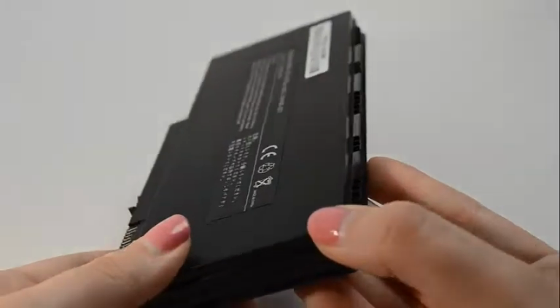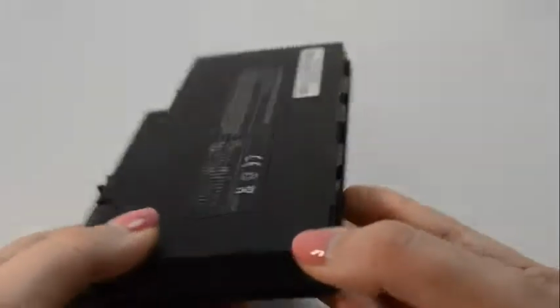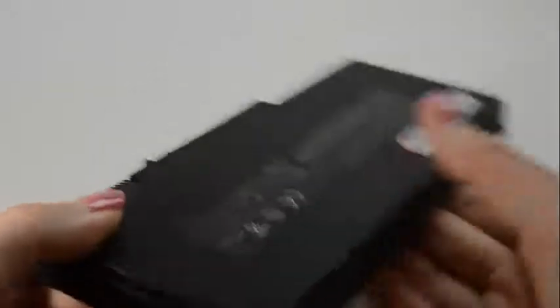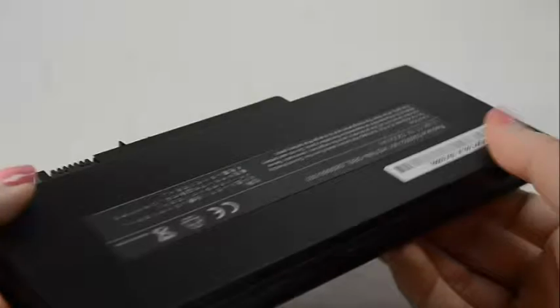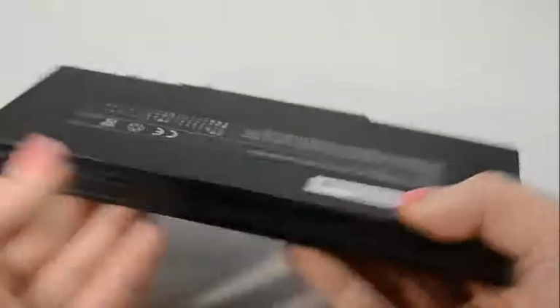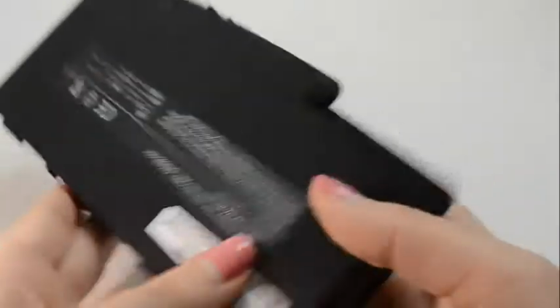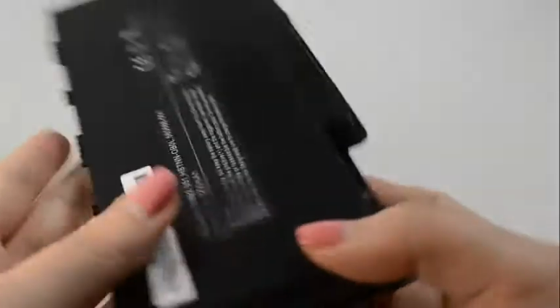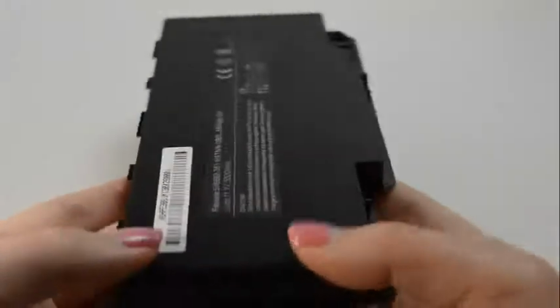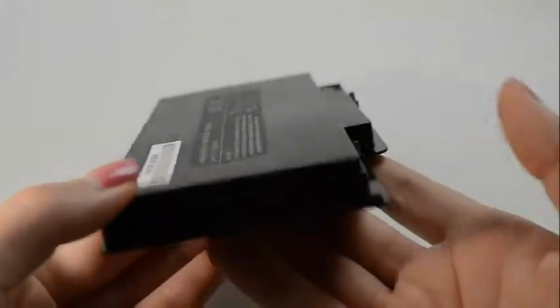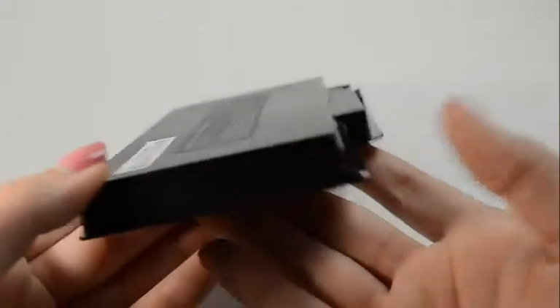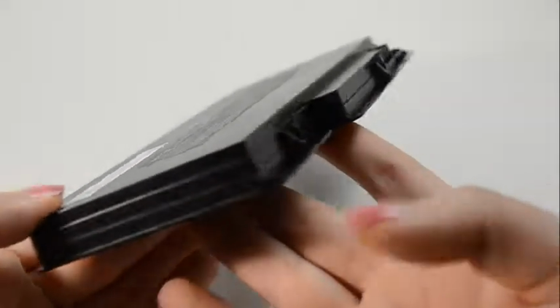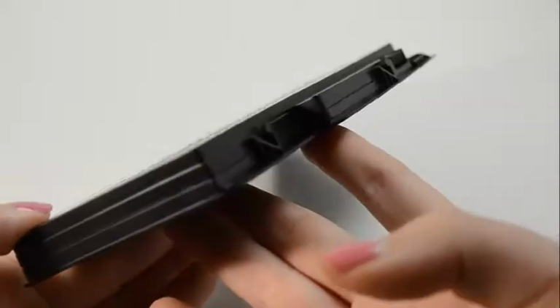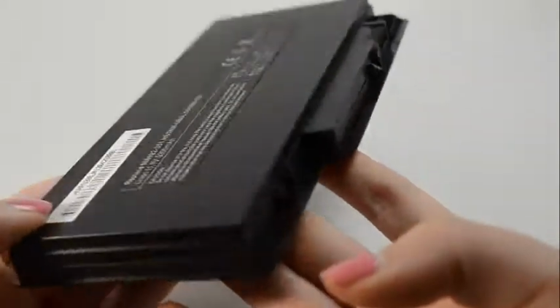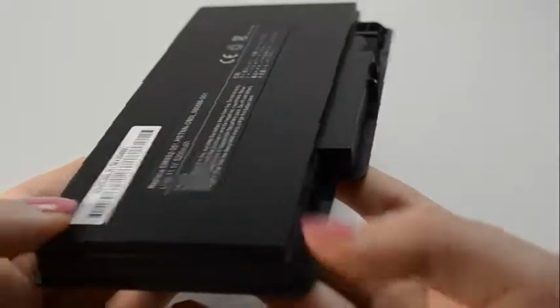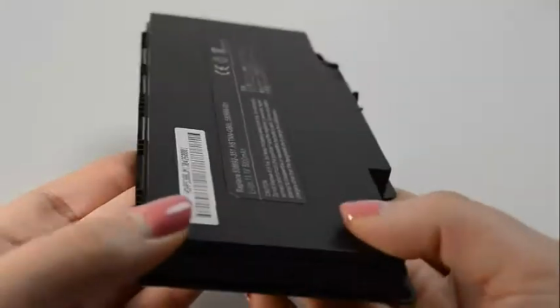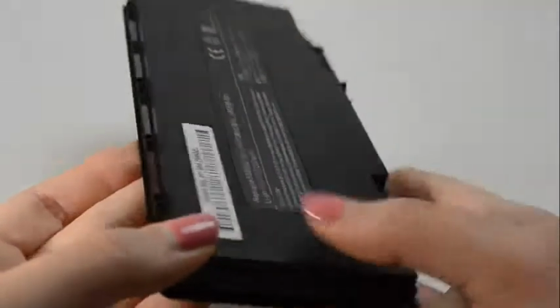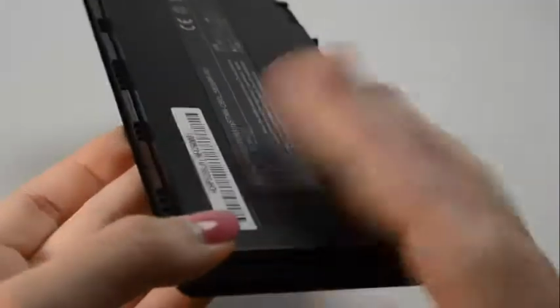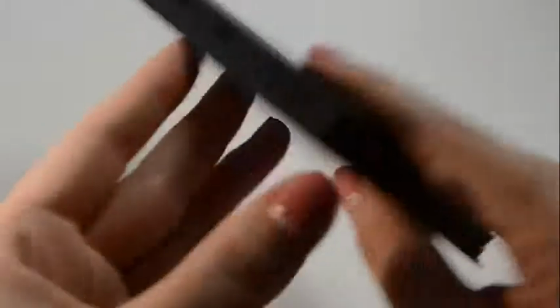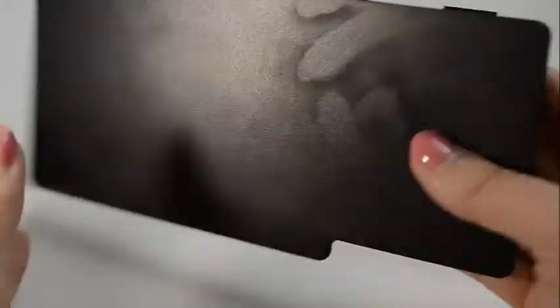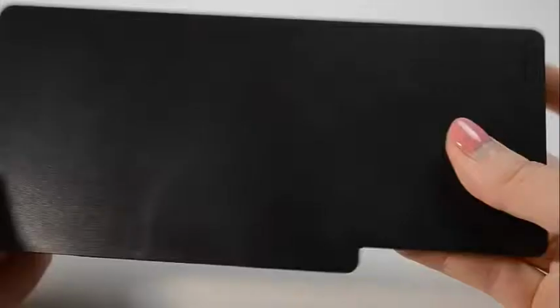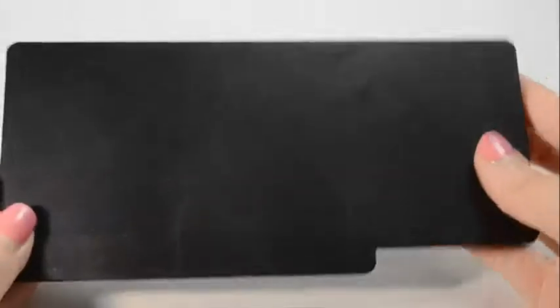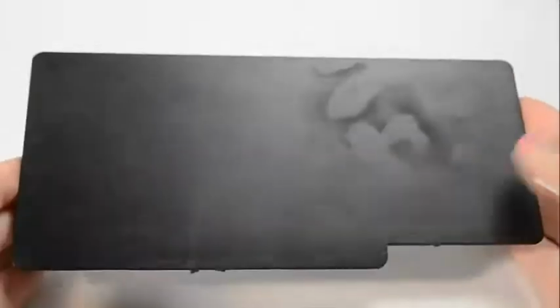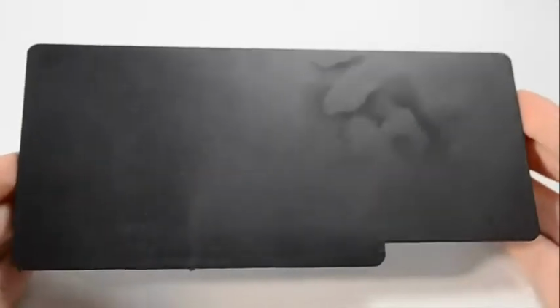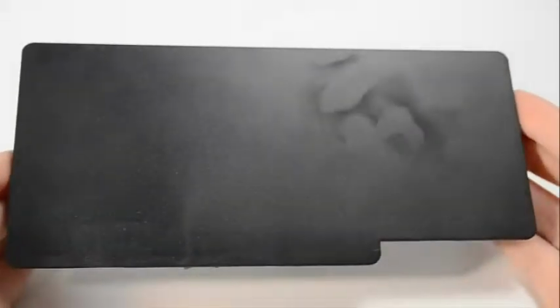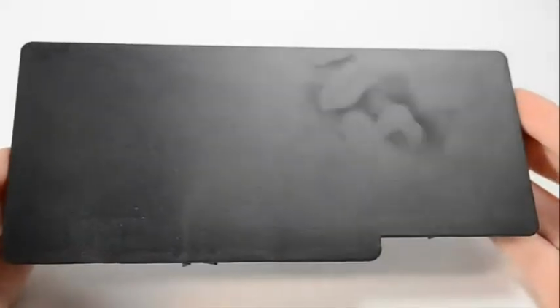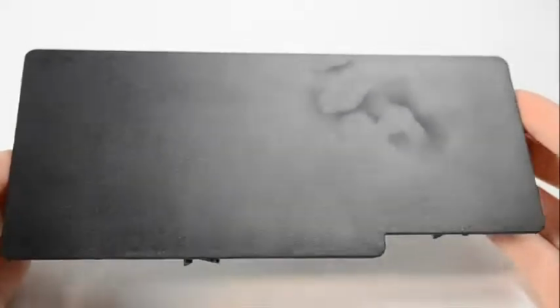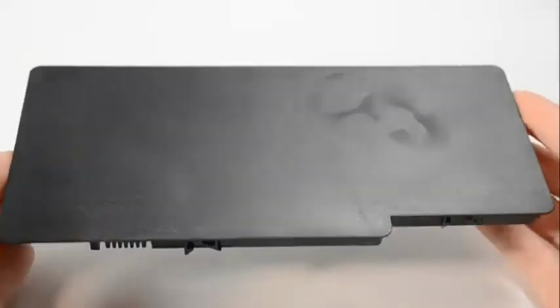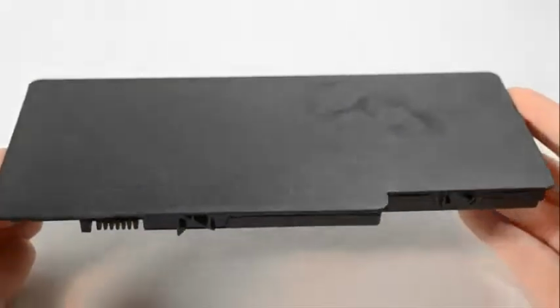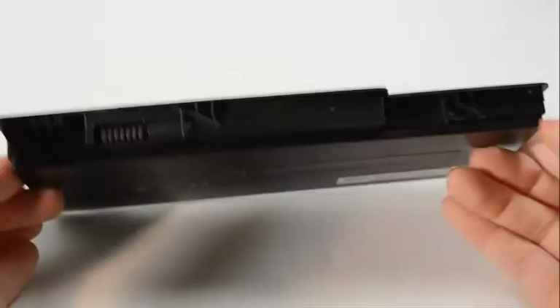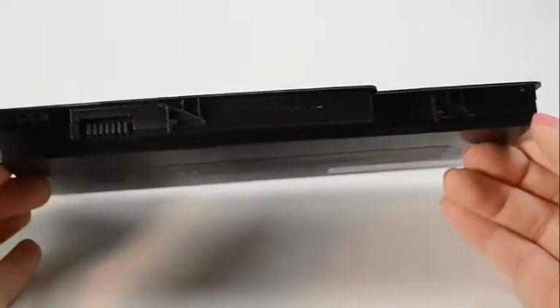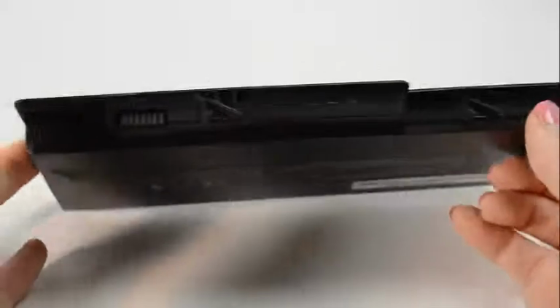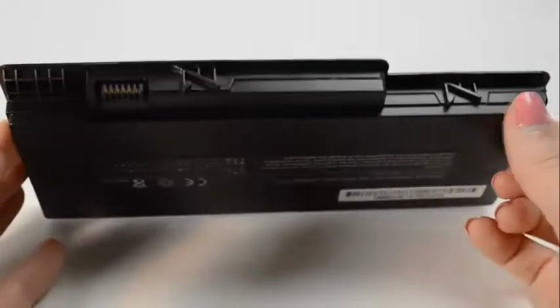If you're finding less expensive batteries online, please be aware that it's because they use cheap quality power cells inside the cartridge that can easily wear out in 6 months. Our batteries typically have a service life of 3-5 years.